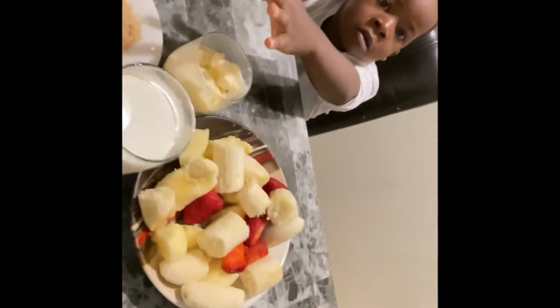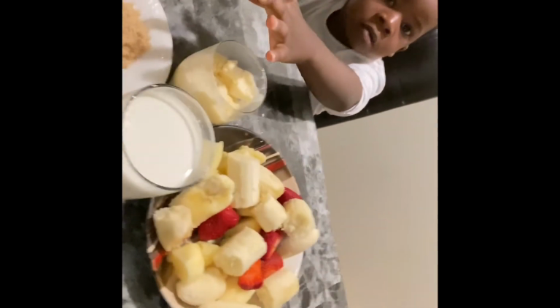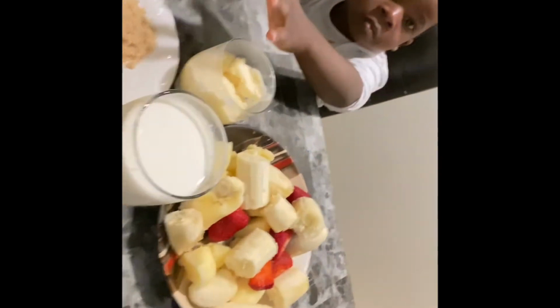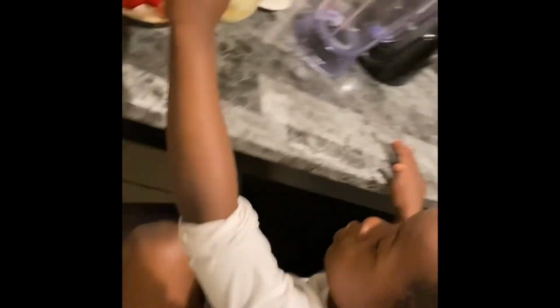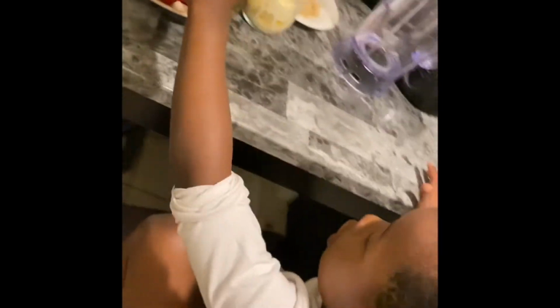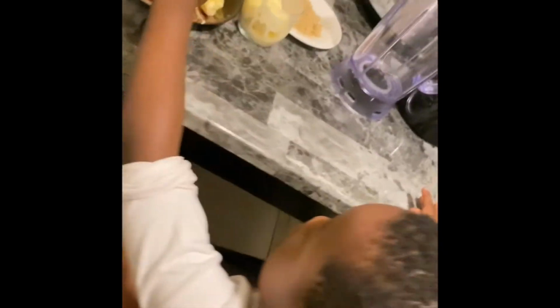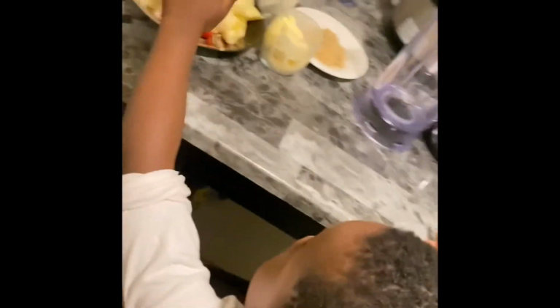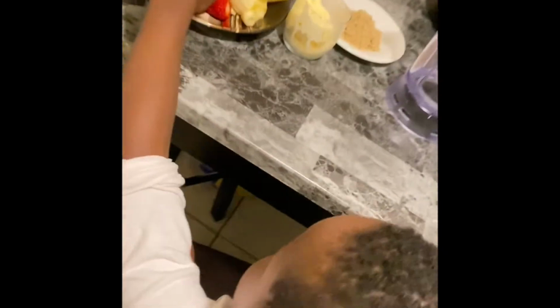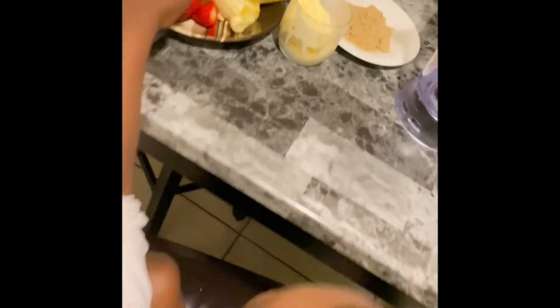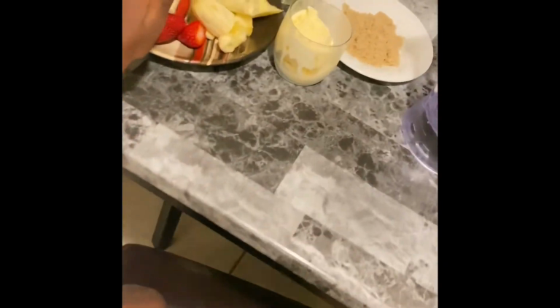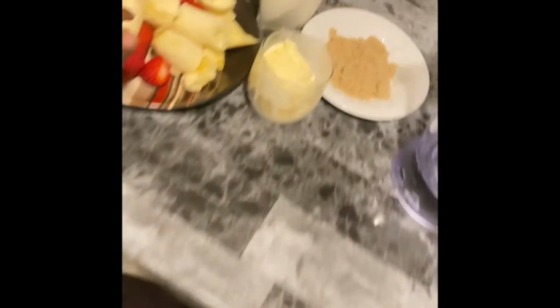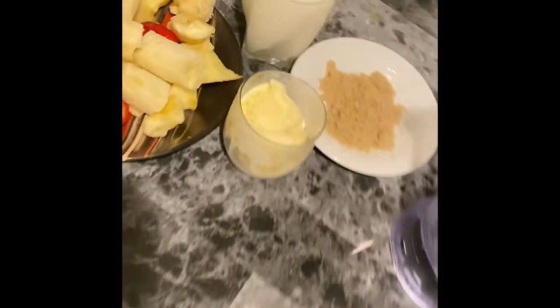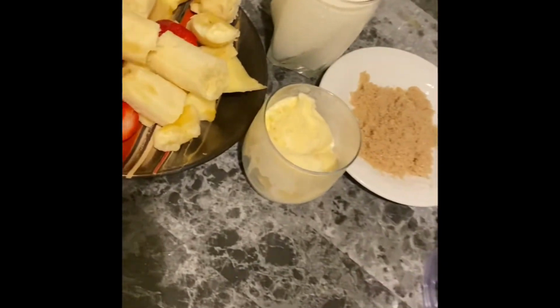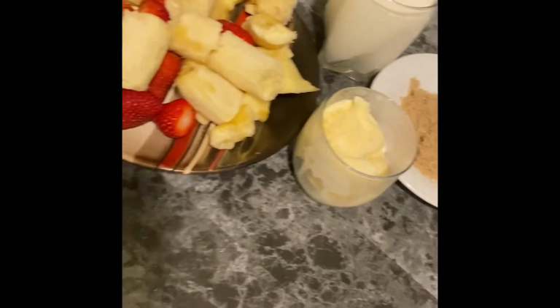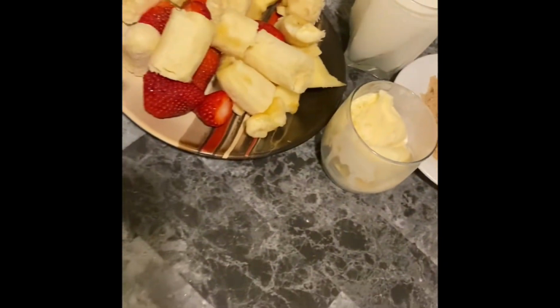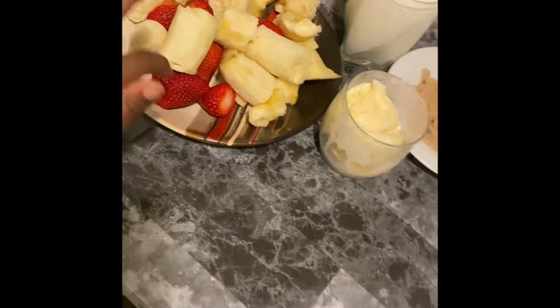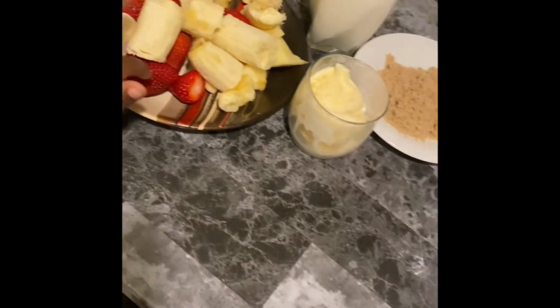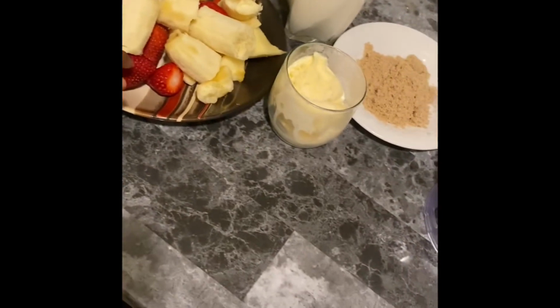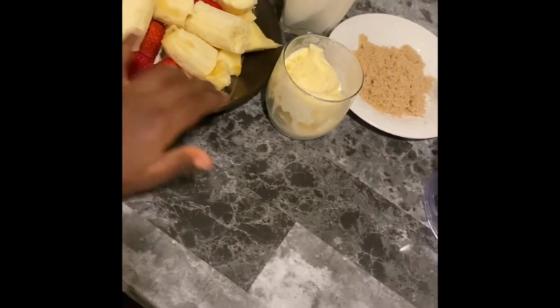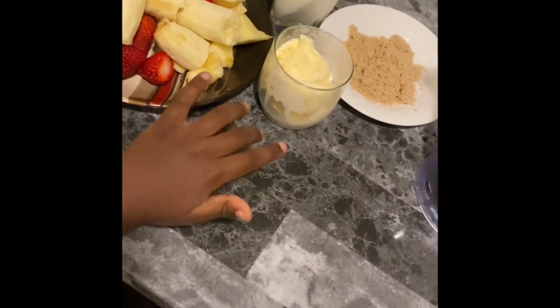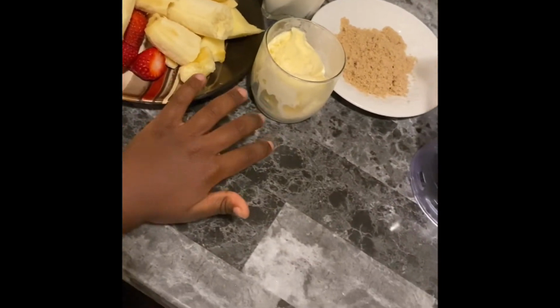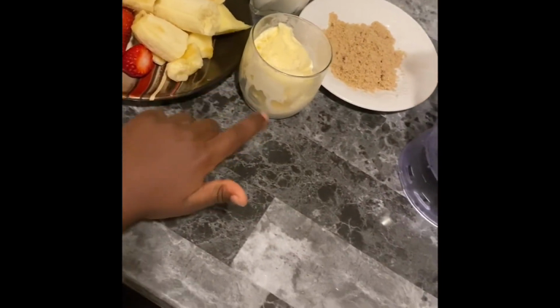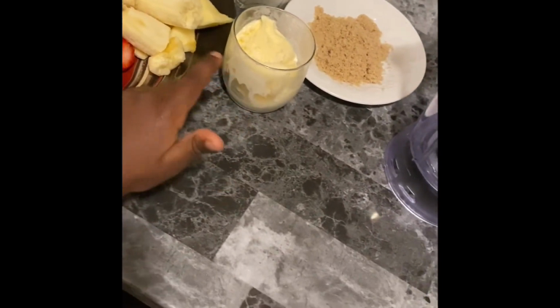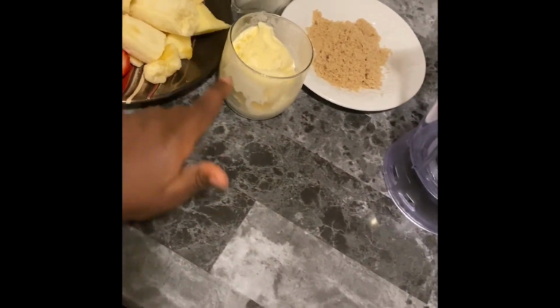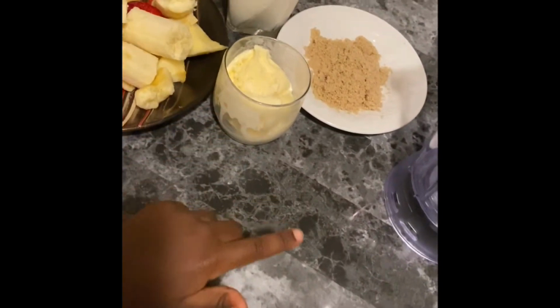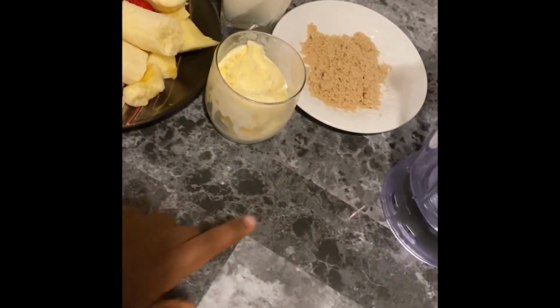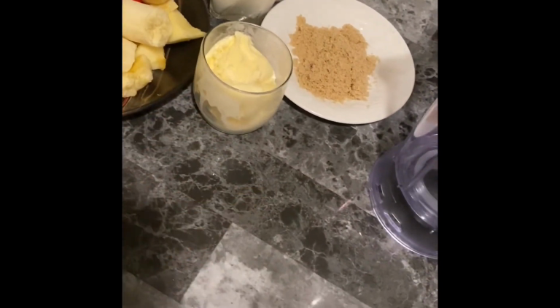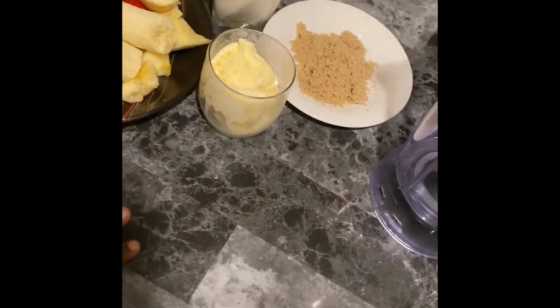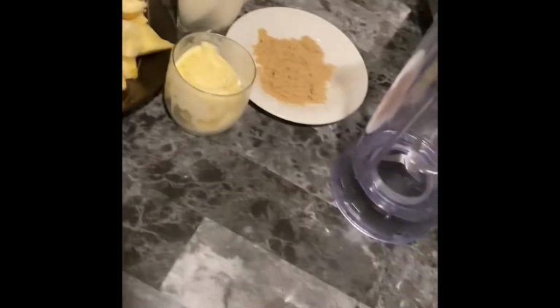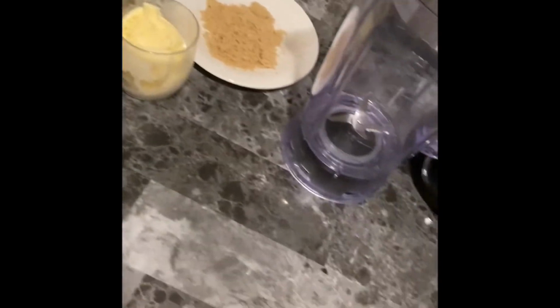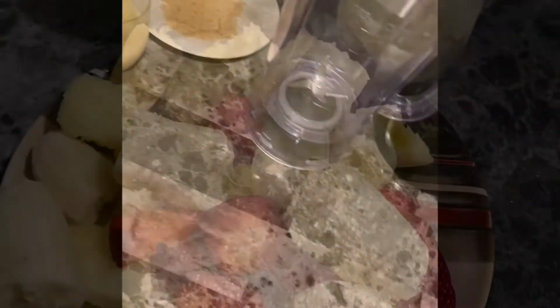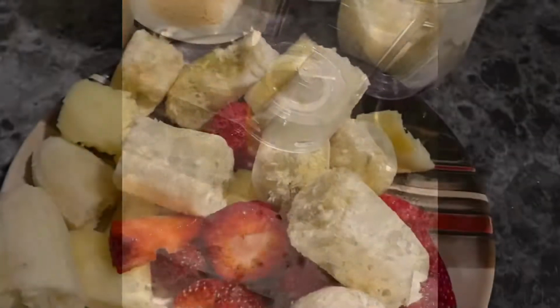I have some here. Bananas, apples, strawberries, ice cream, milk, brown sugar, and I'll put them all together.